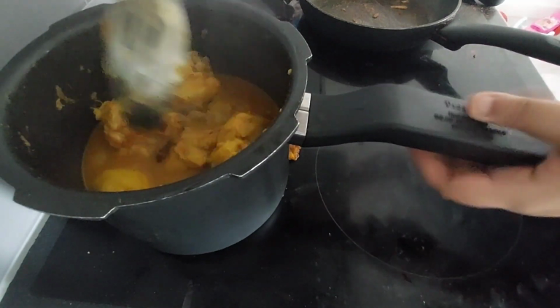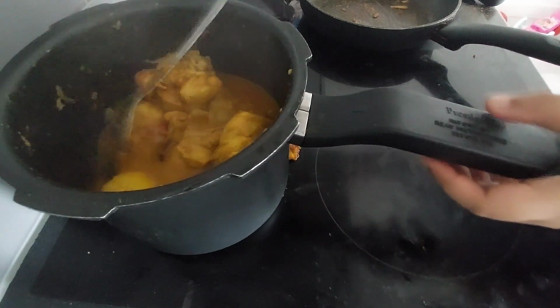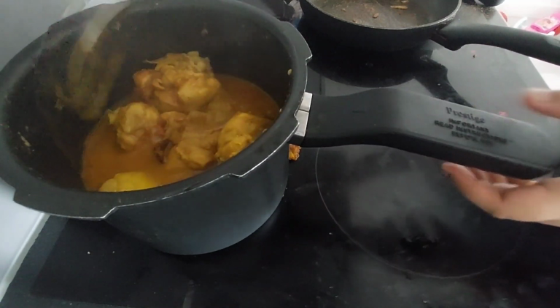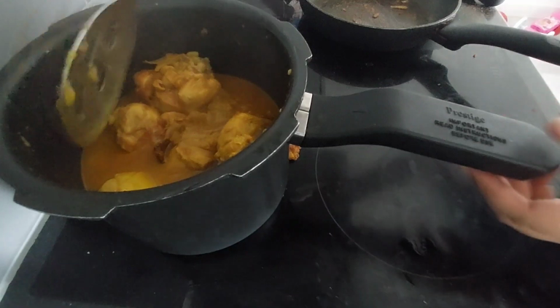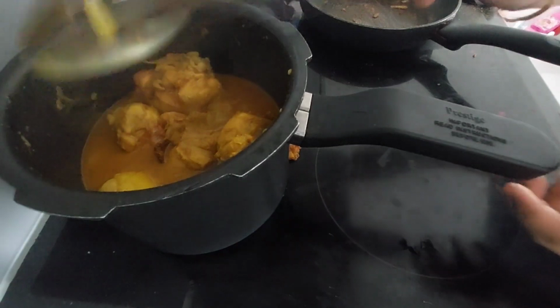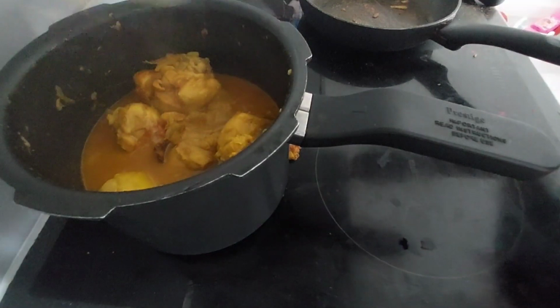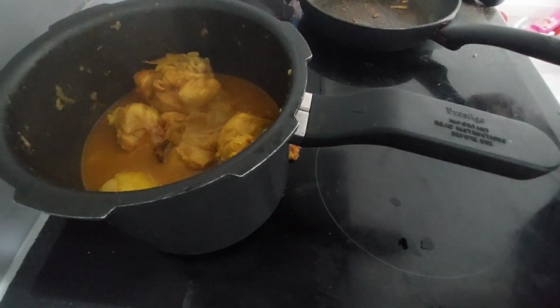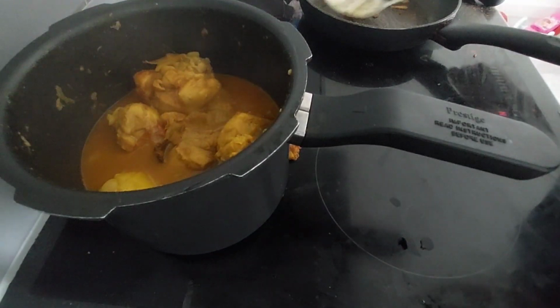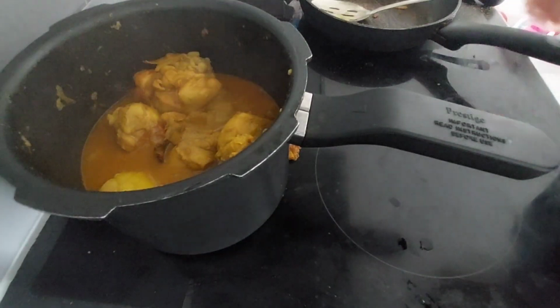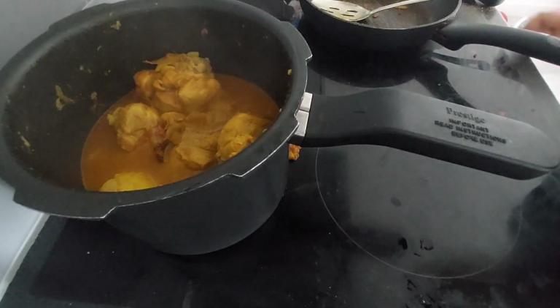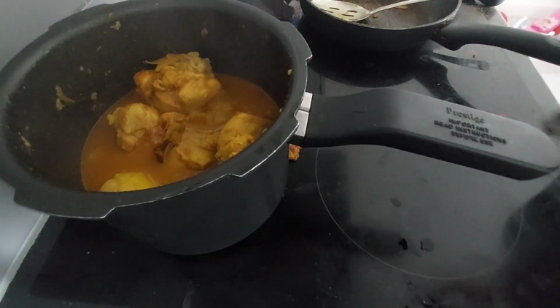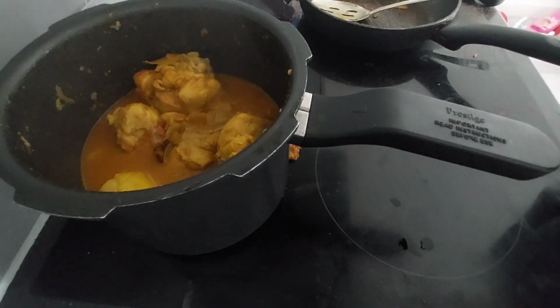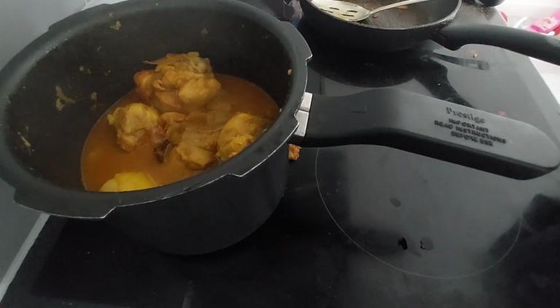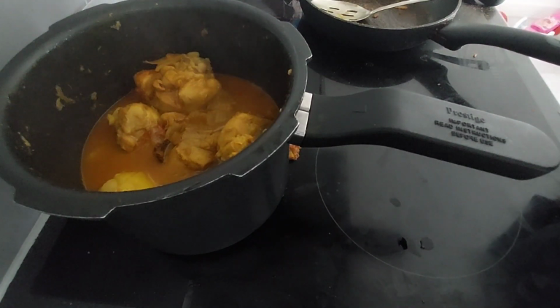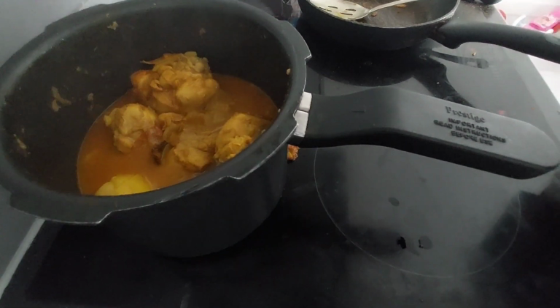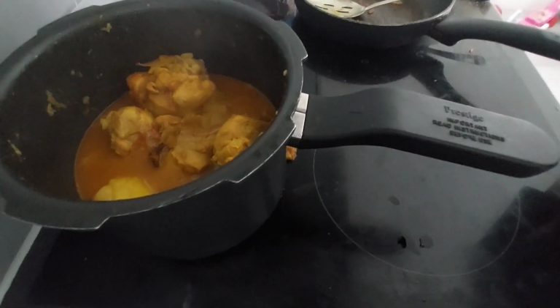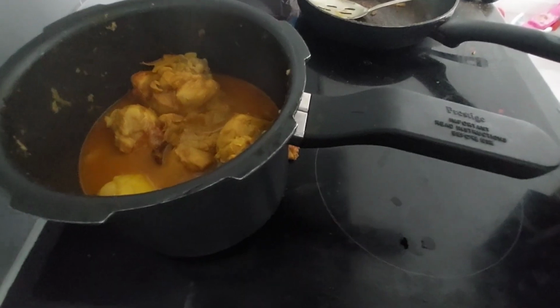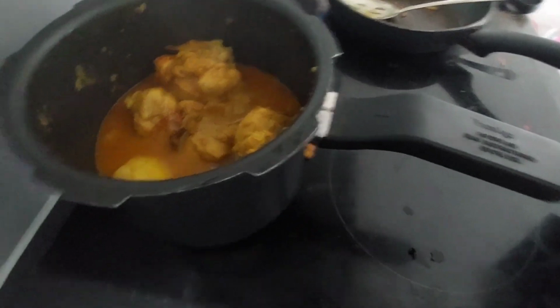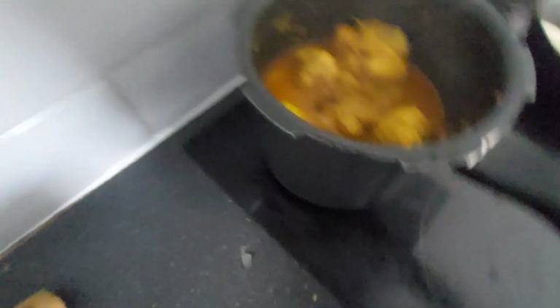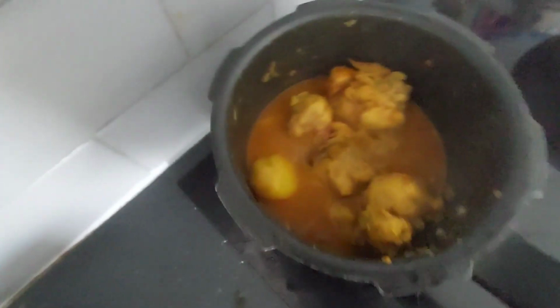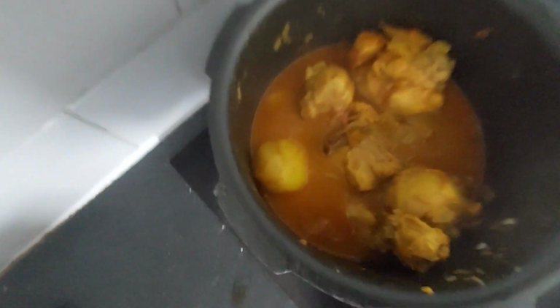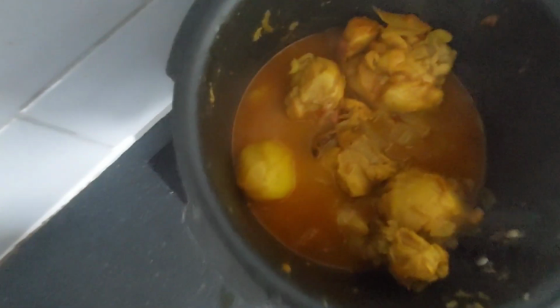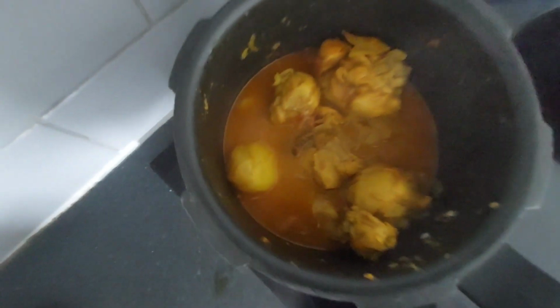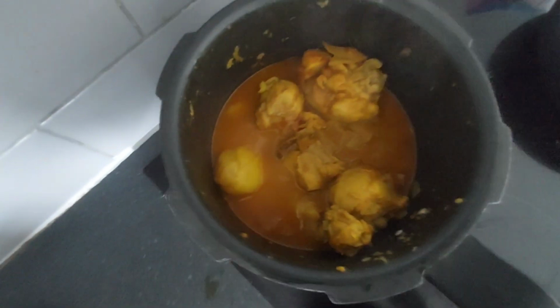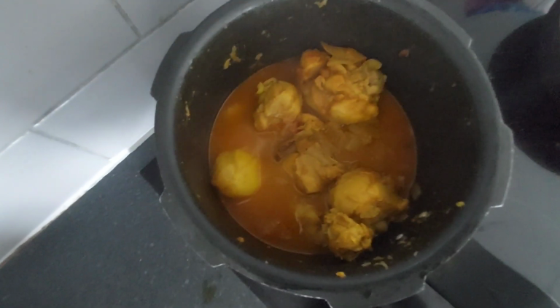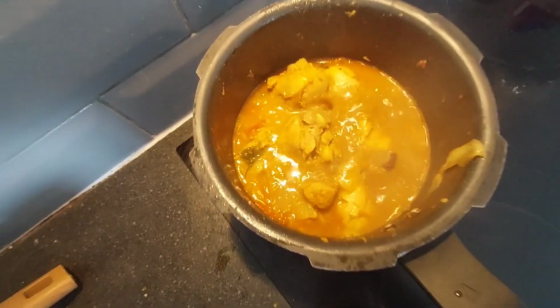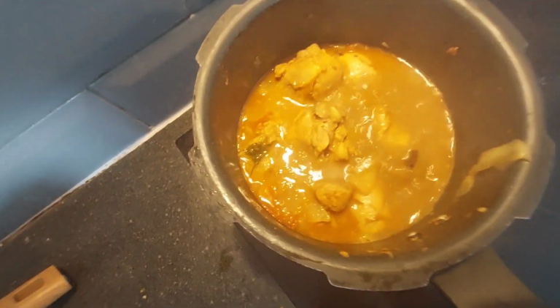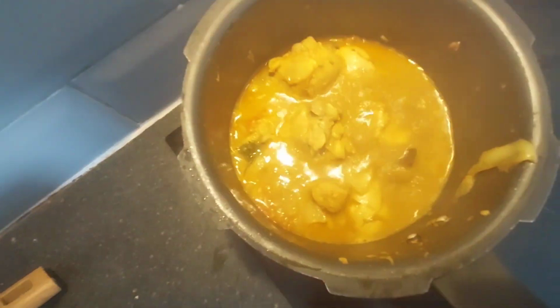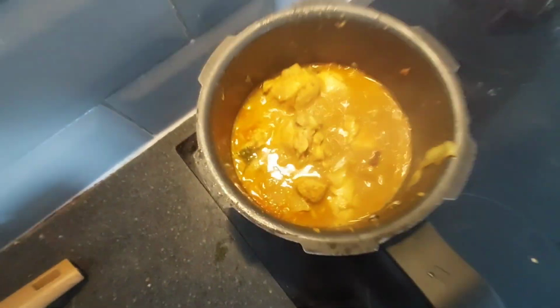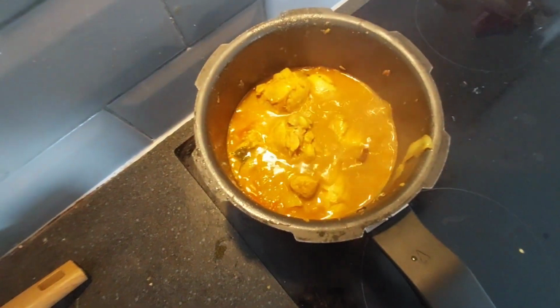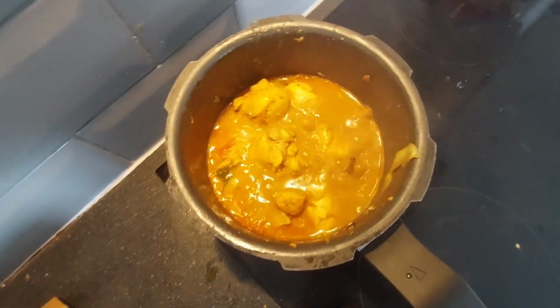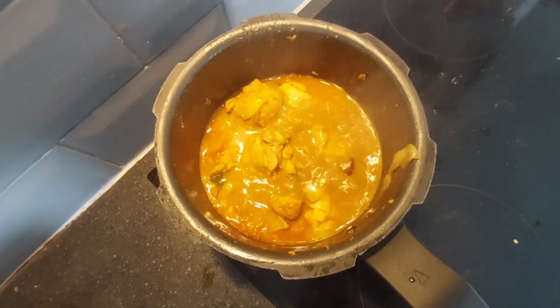If you want this recipe, you can buy some food. Stop picking up your smartphone and try it.